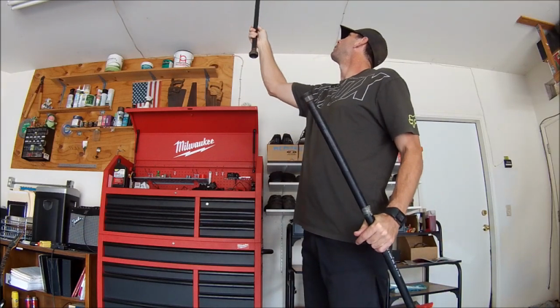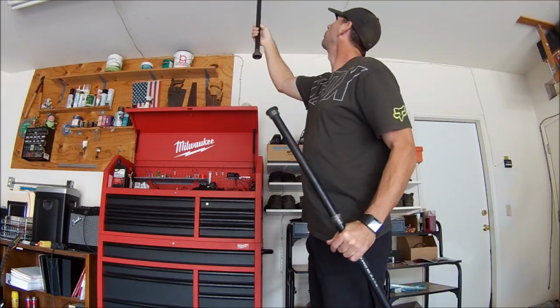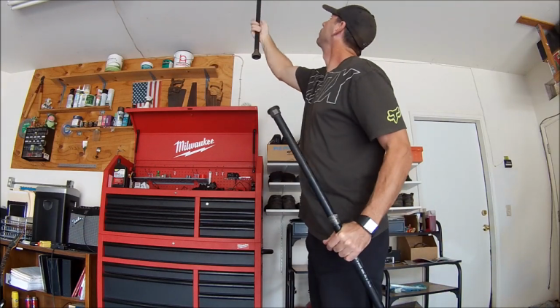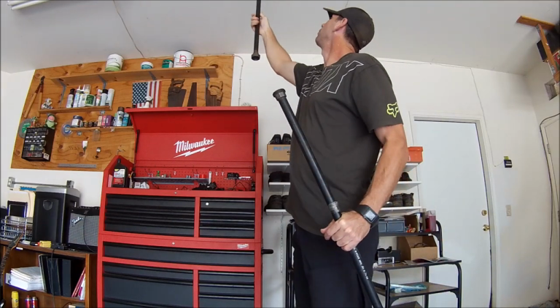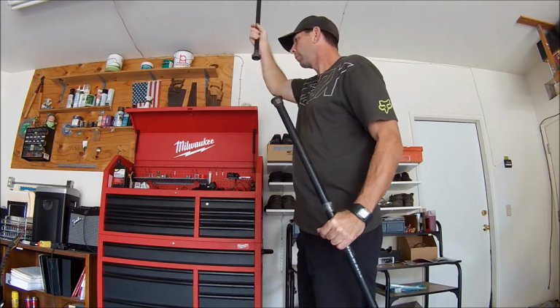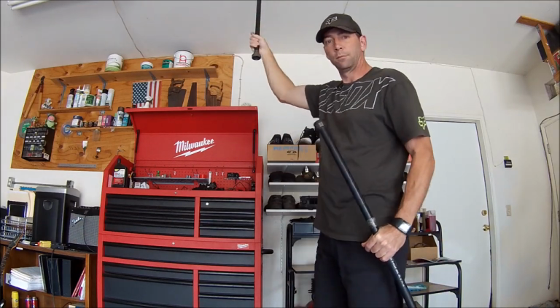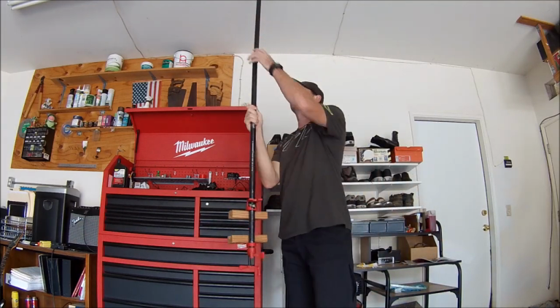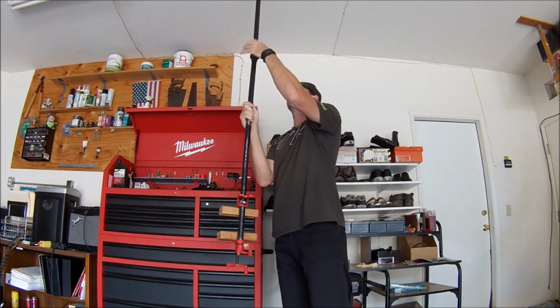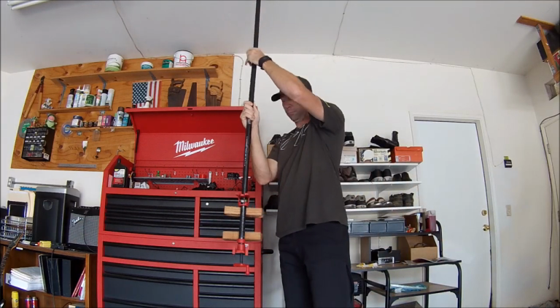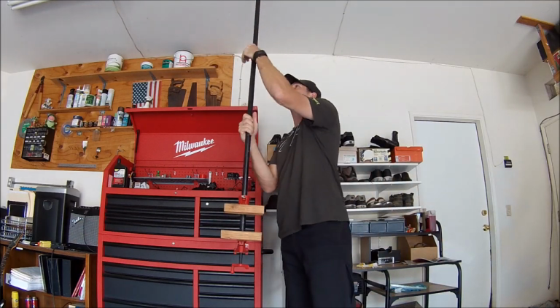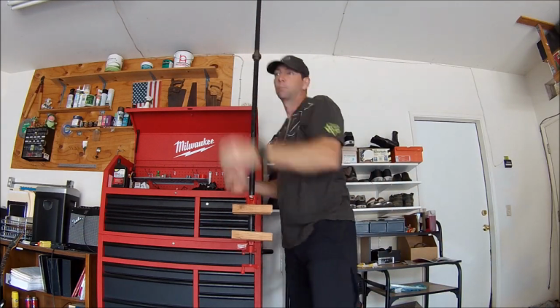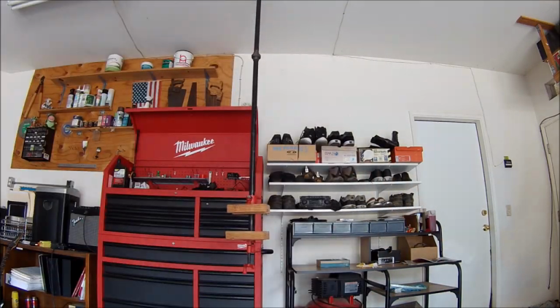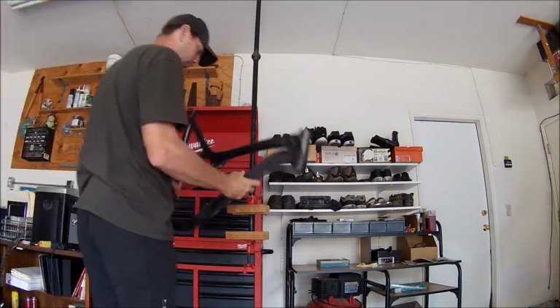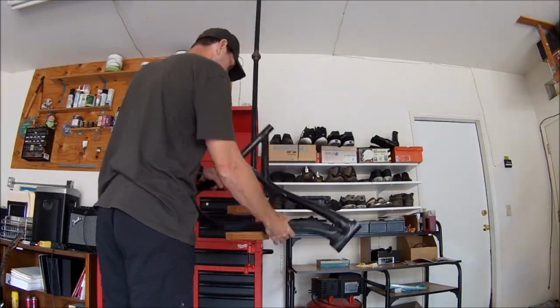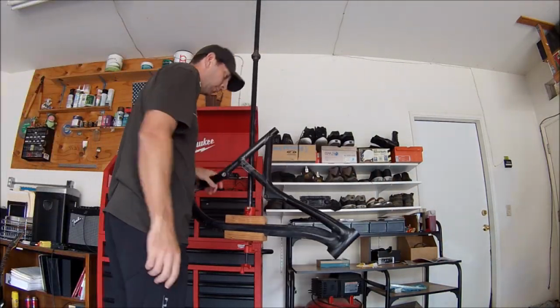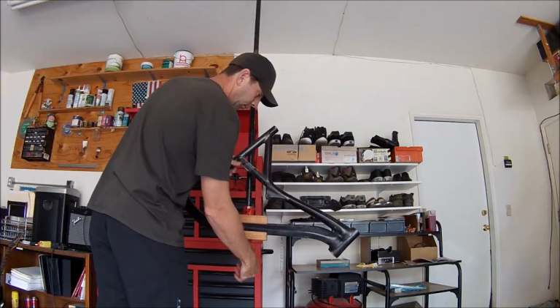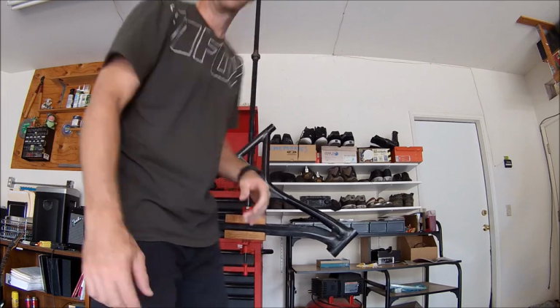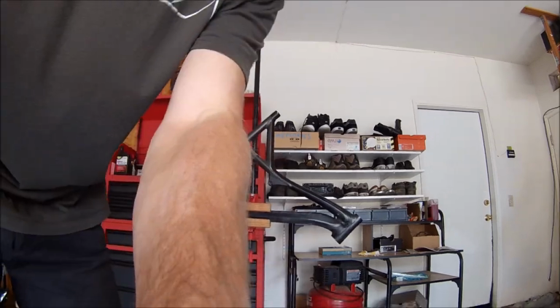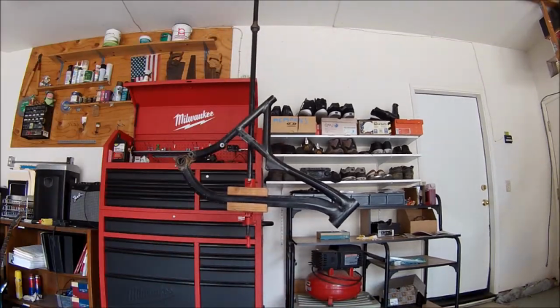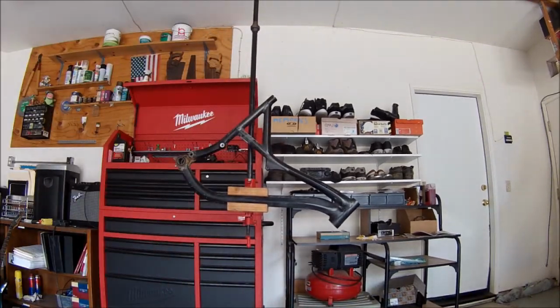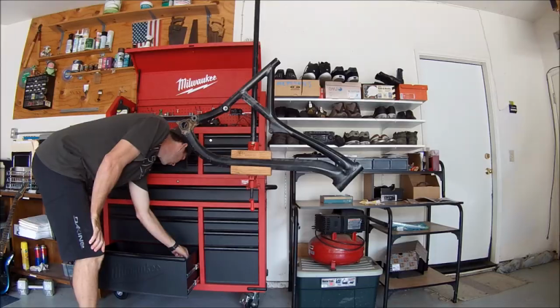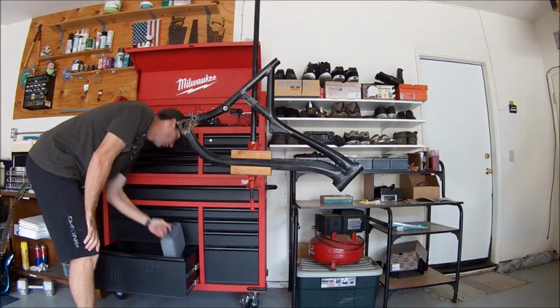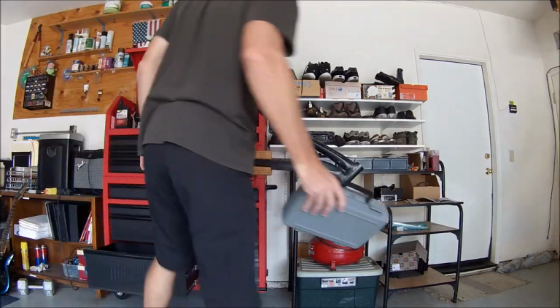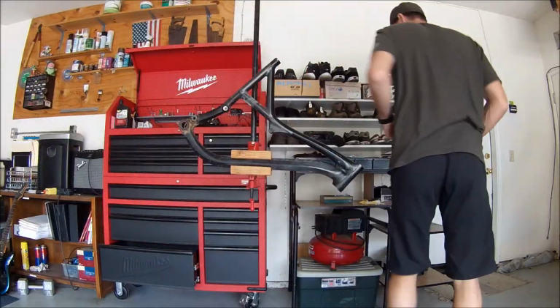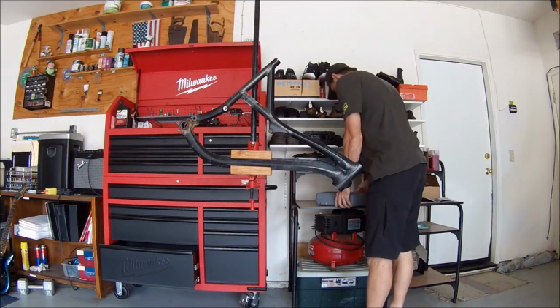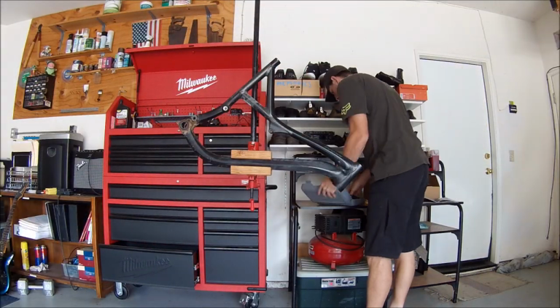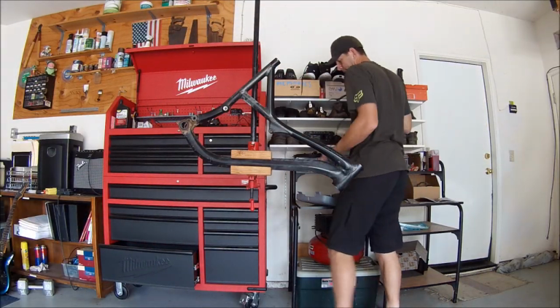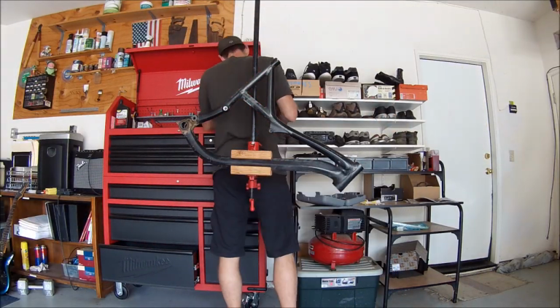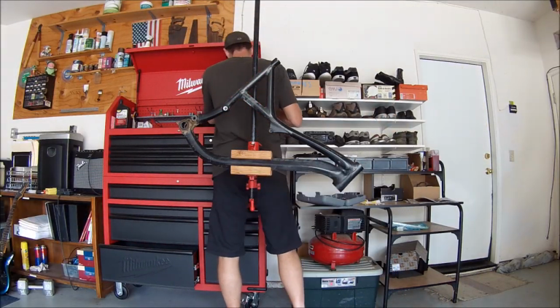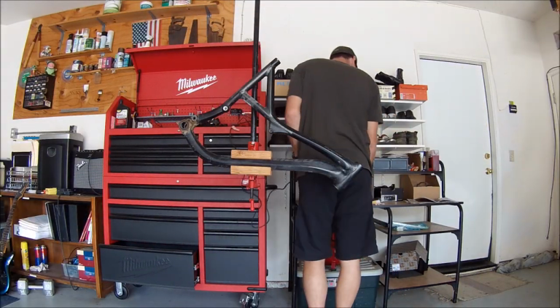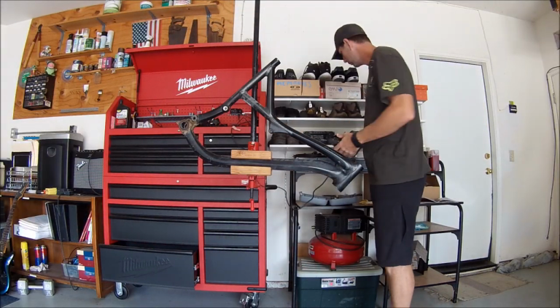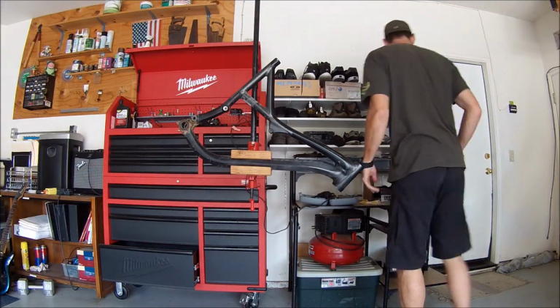Welcome back everyone, it's Aaron with Mountain Biking Adventures. I'm glad you guys could join me for episode 2 of the Mountain Bike Rebuild. In this episode we're going to be painting the frame.